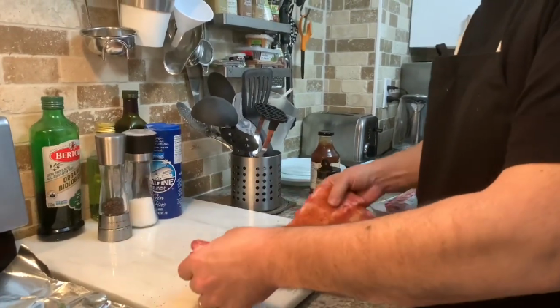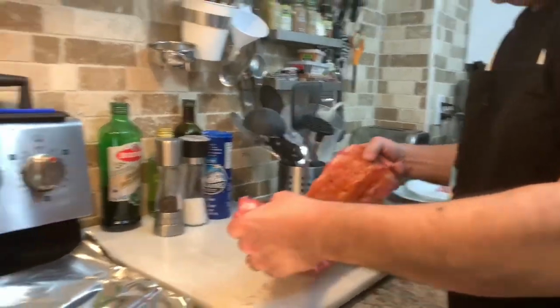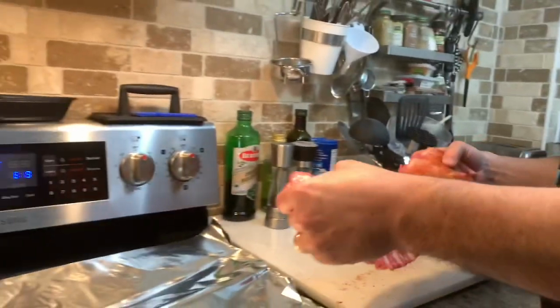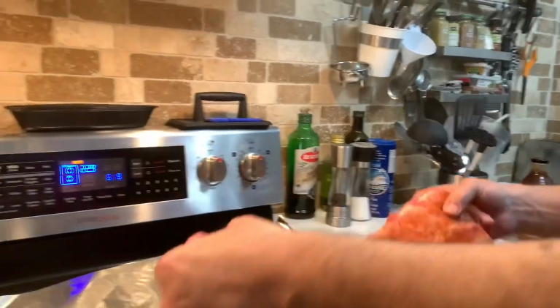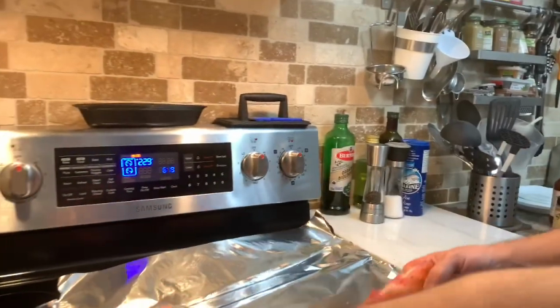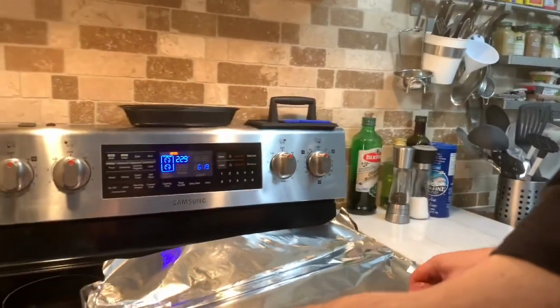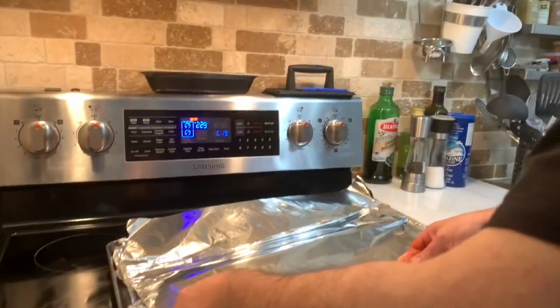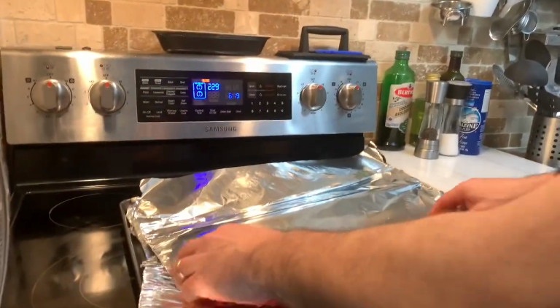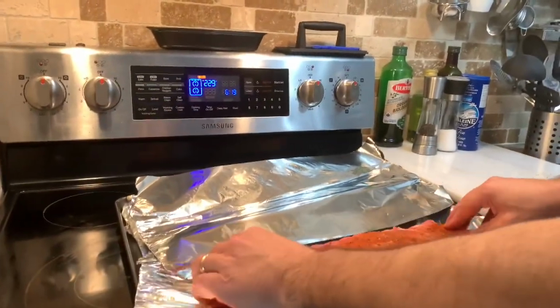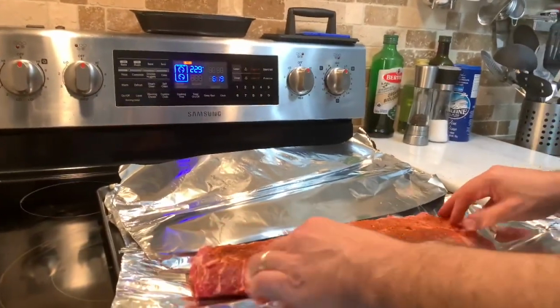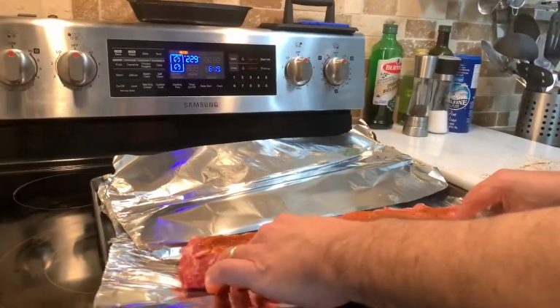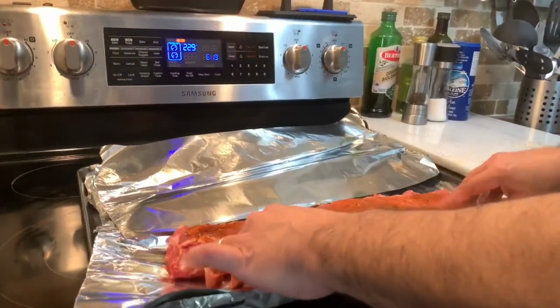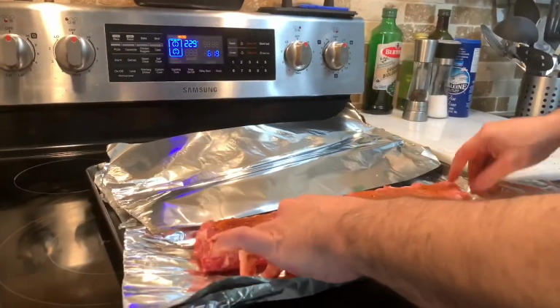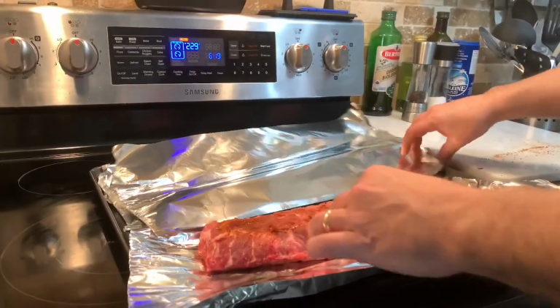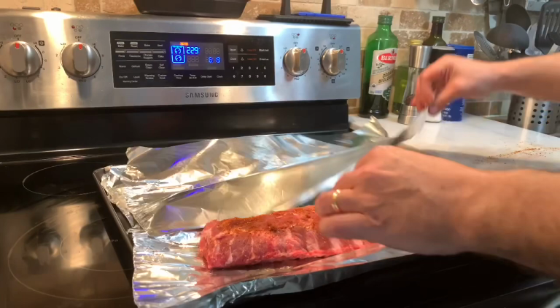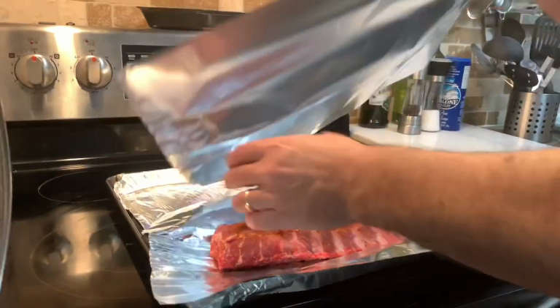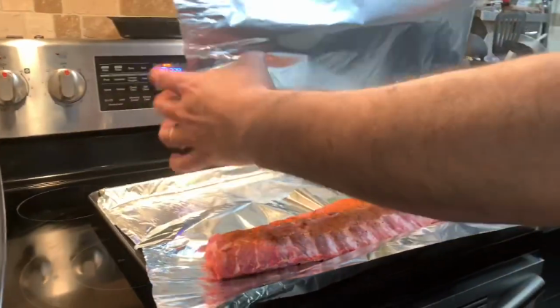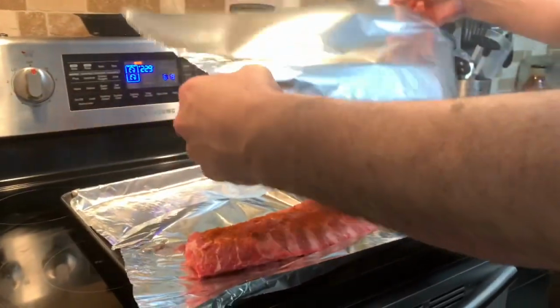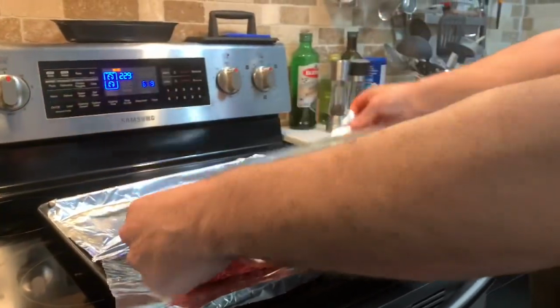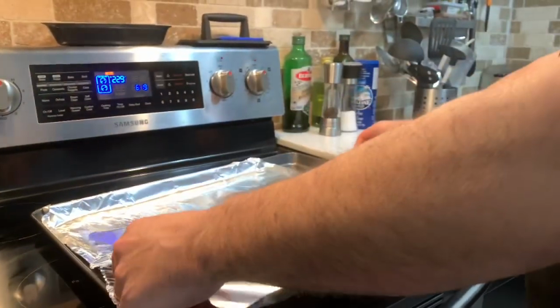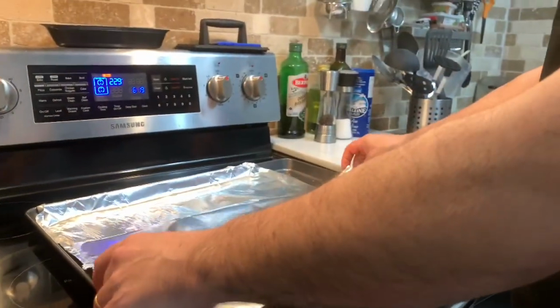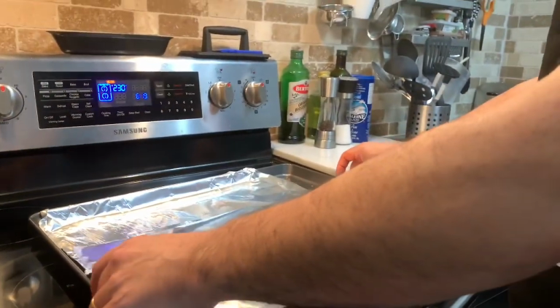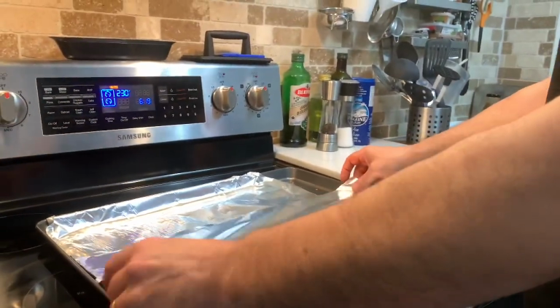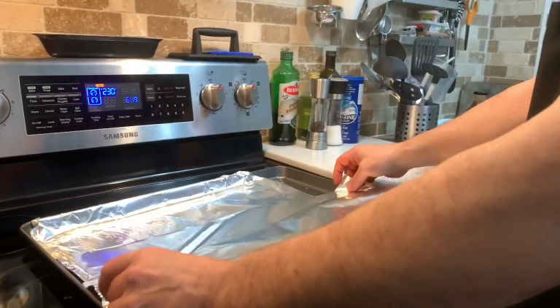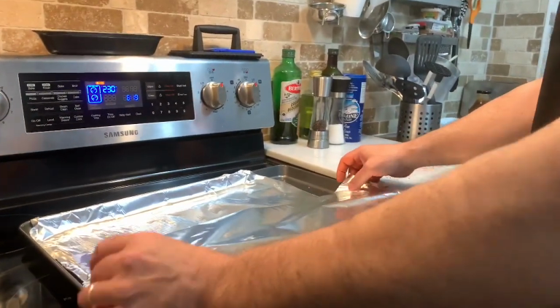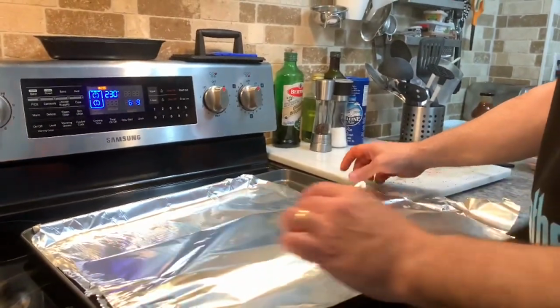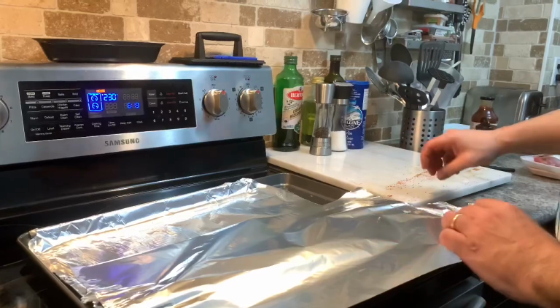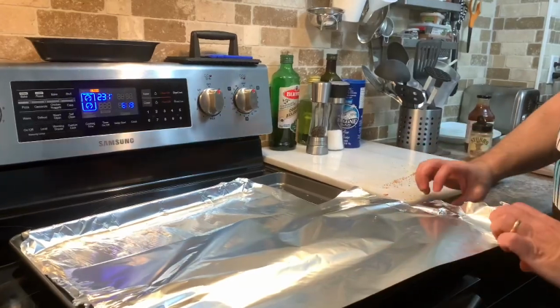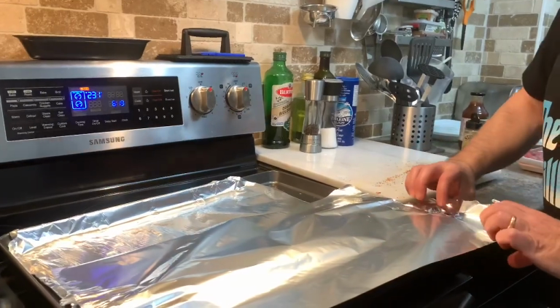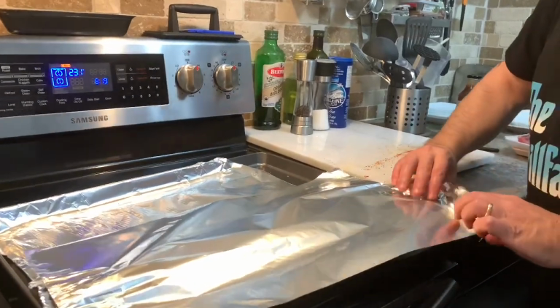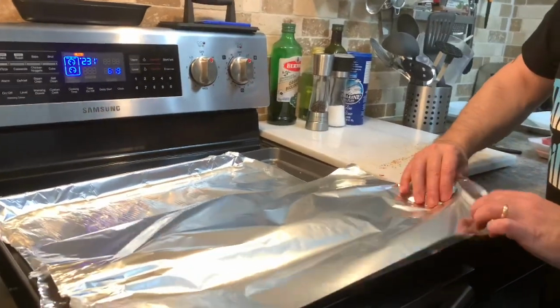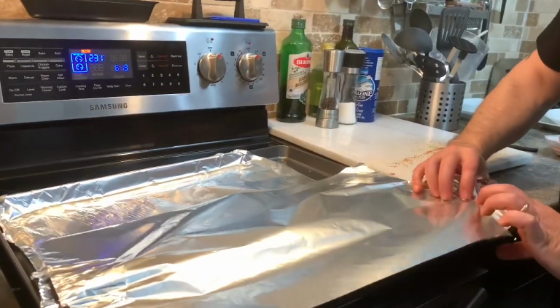I'm going to put it over here, then close it up with foil so that it steams itself while it's cooking.